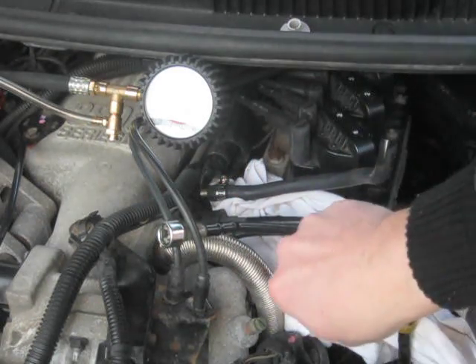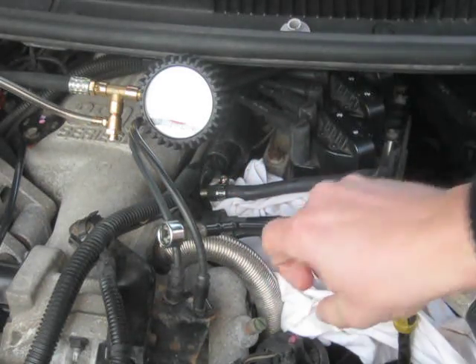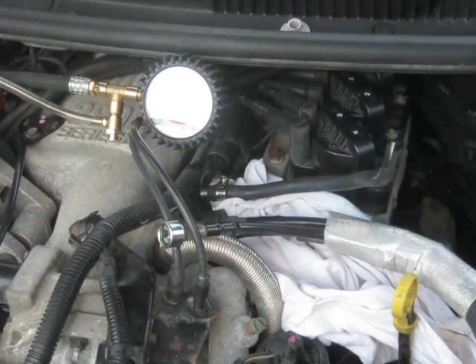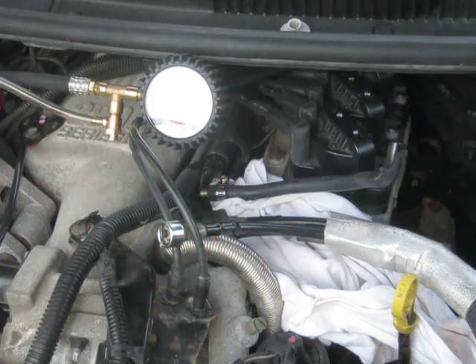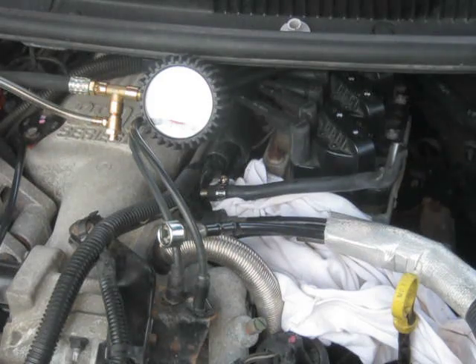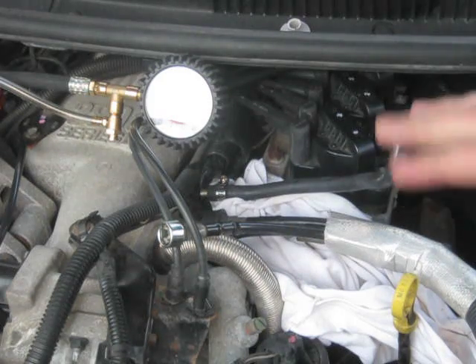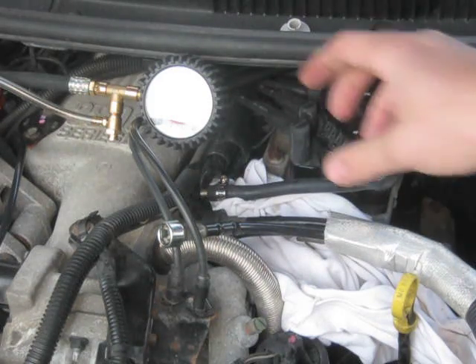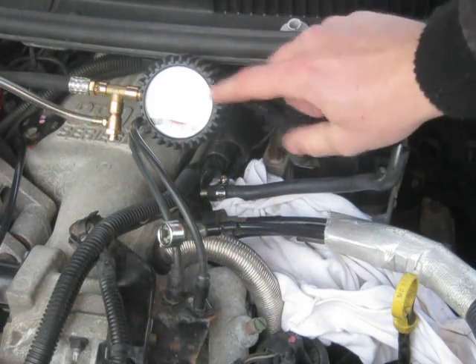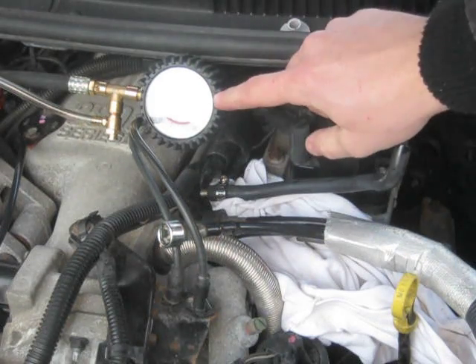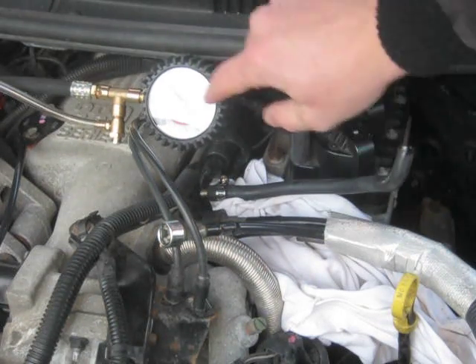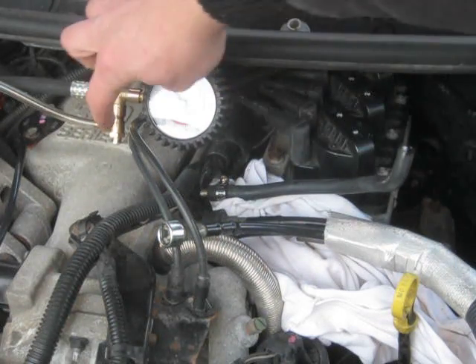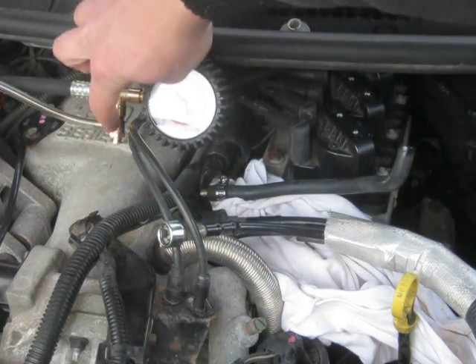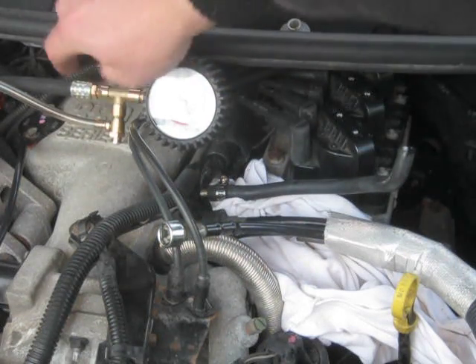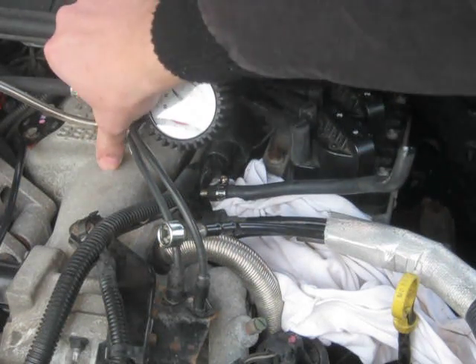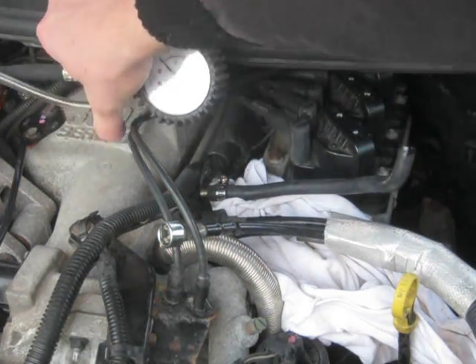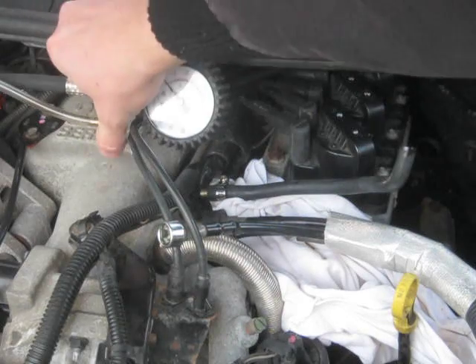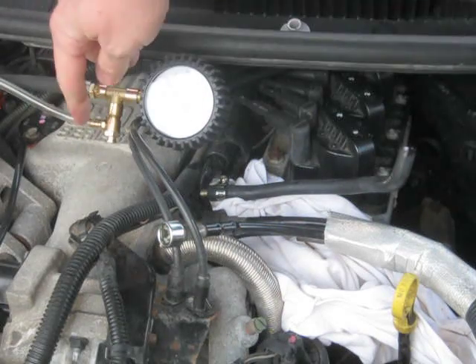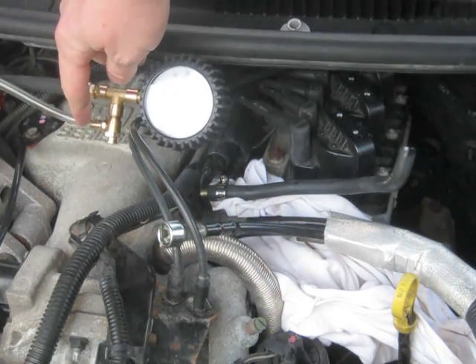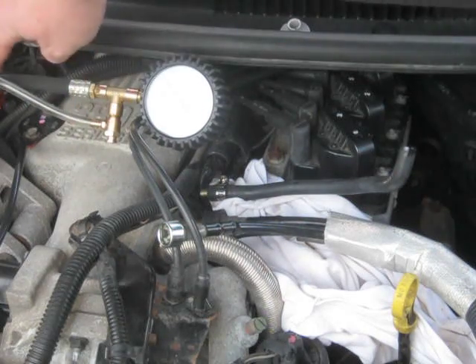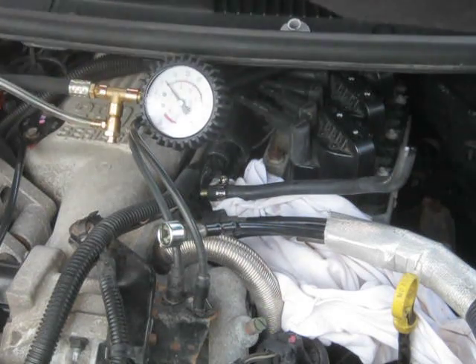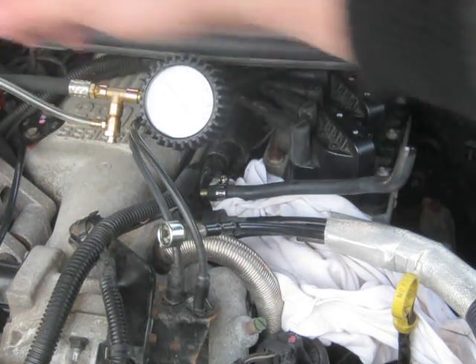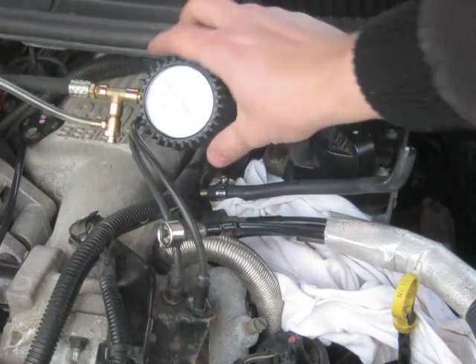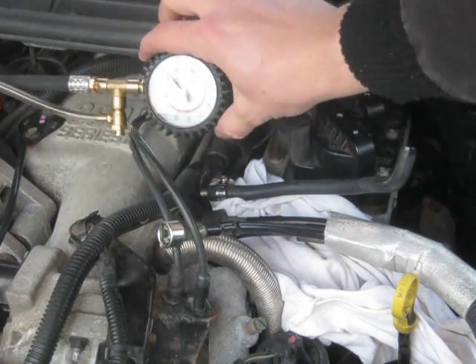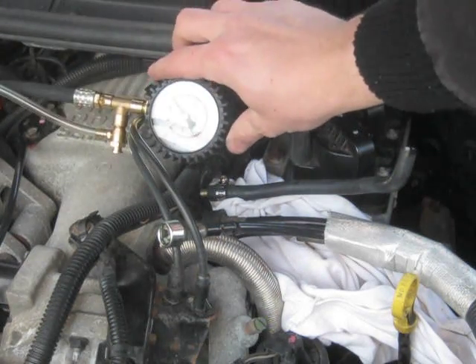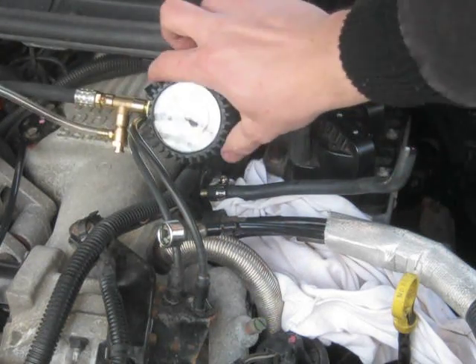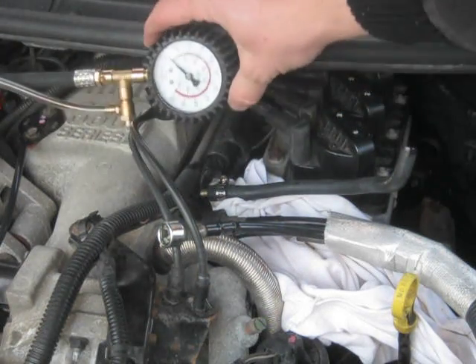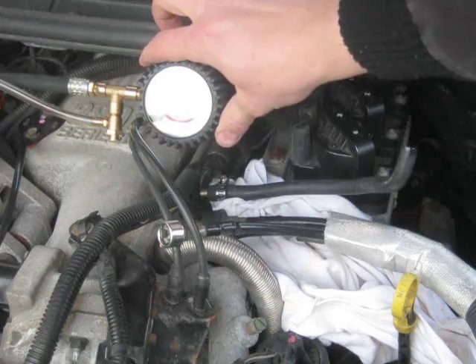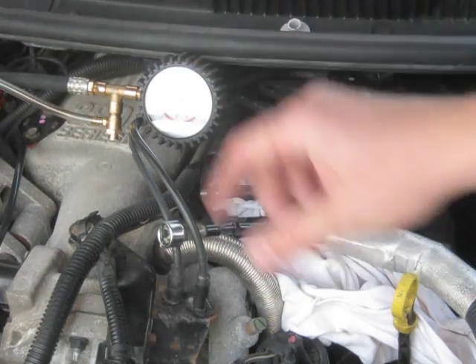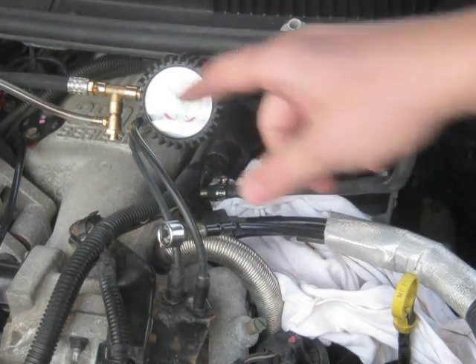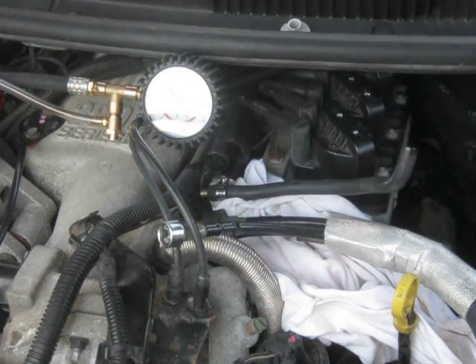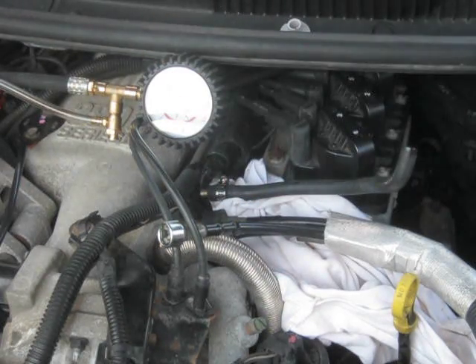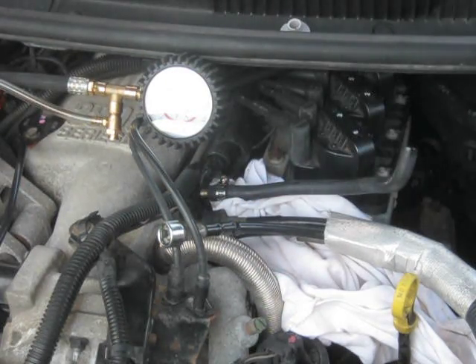I would recommend, before you do anything like this, you get a fuel pressure tester that has a release valve — so when you push the button, the pressure will release and discard out of the system. I would not recommend doing this without one of those release valves.